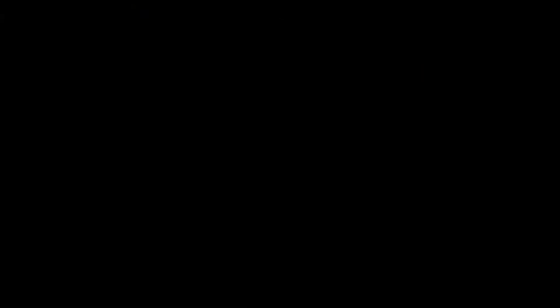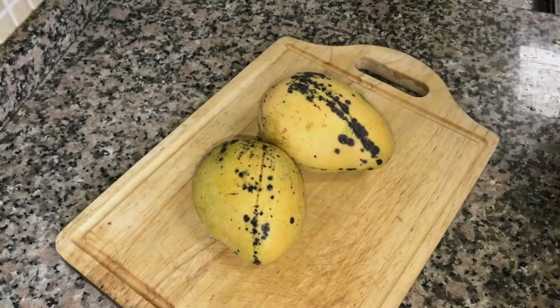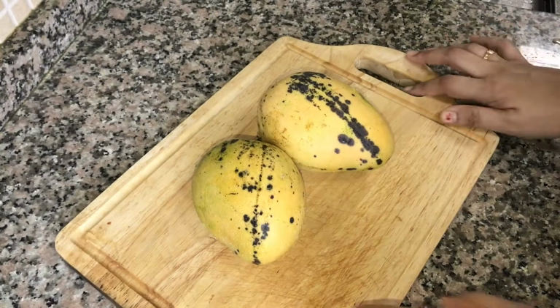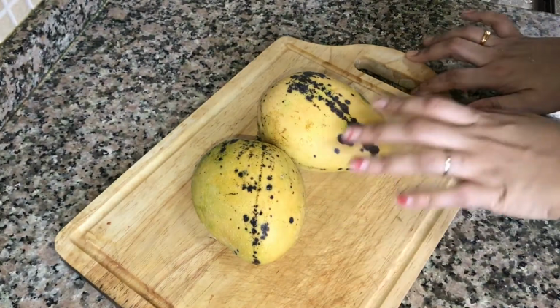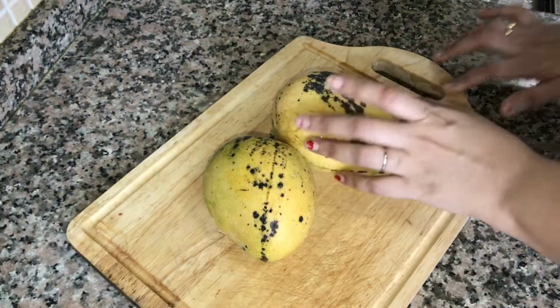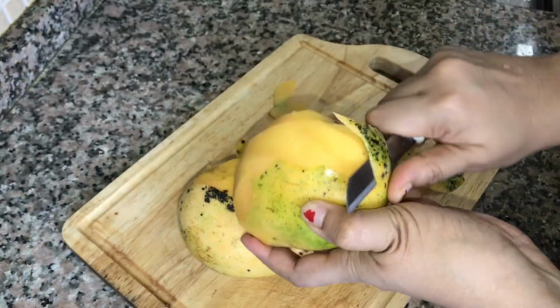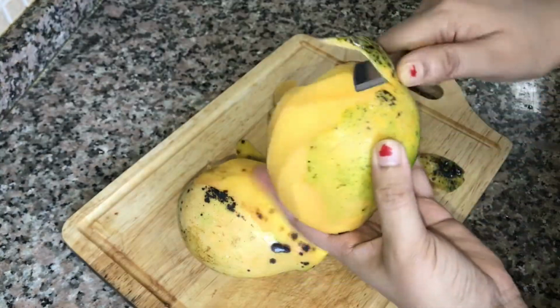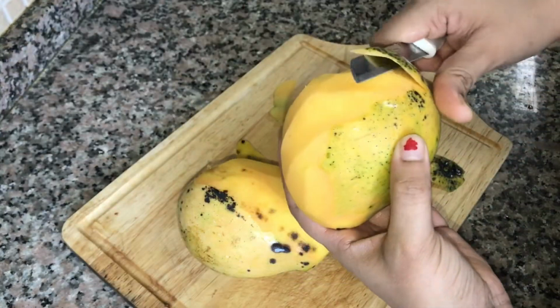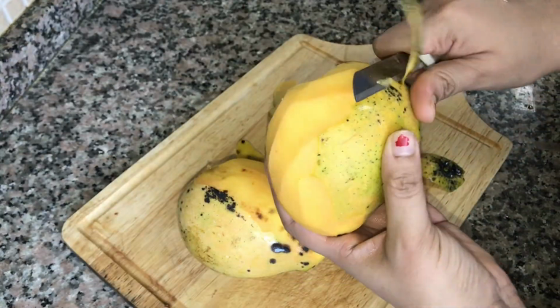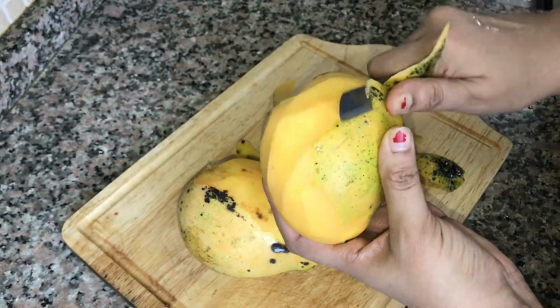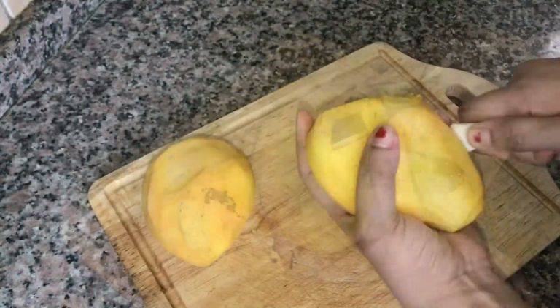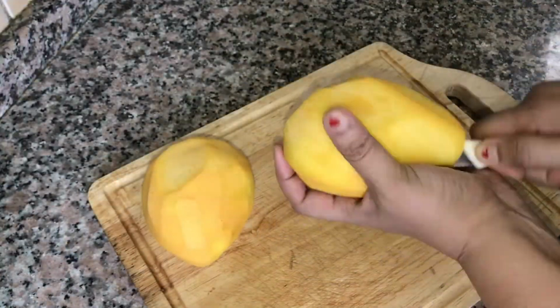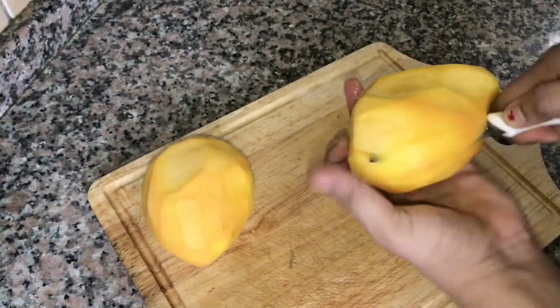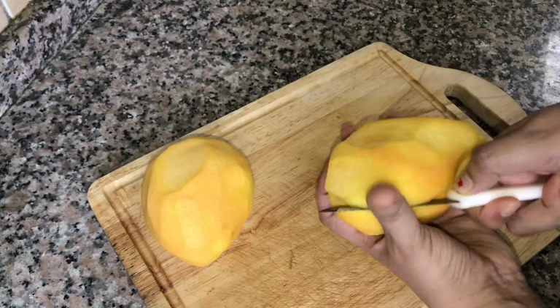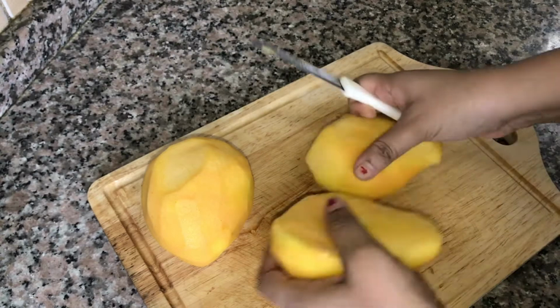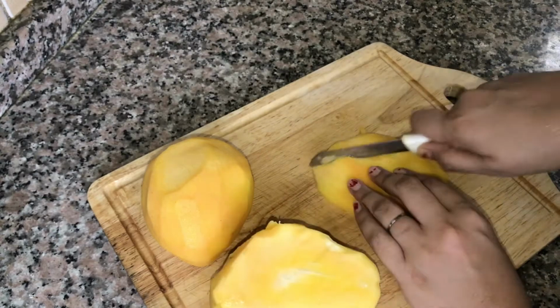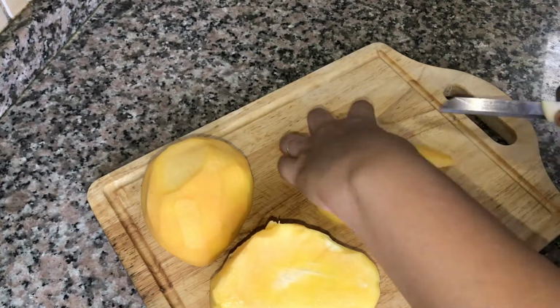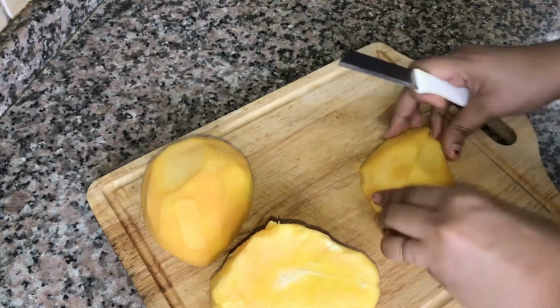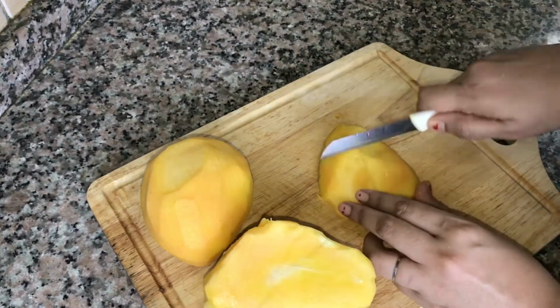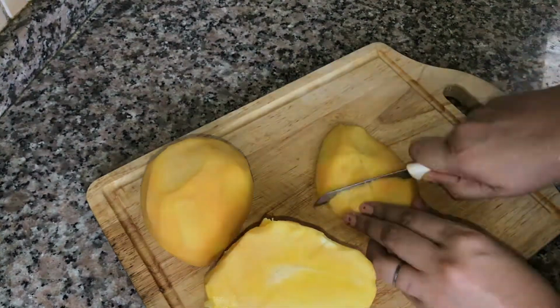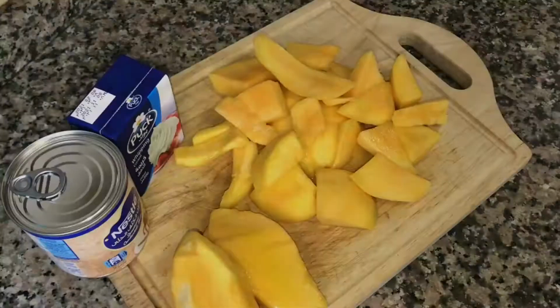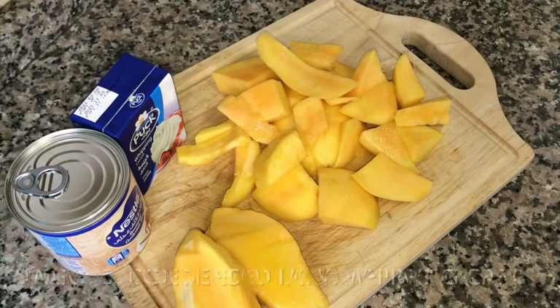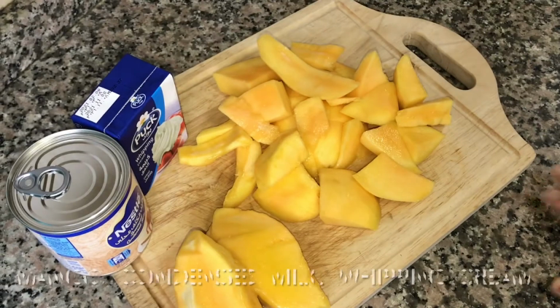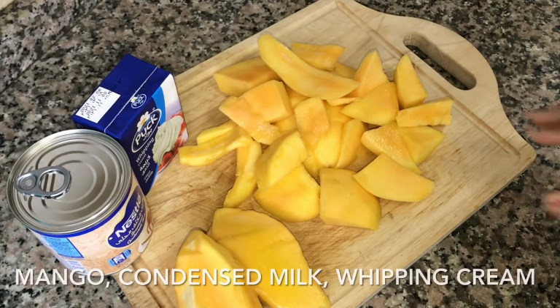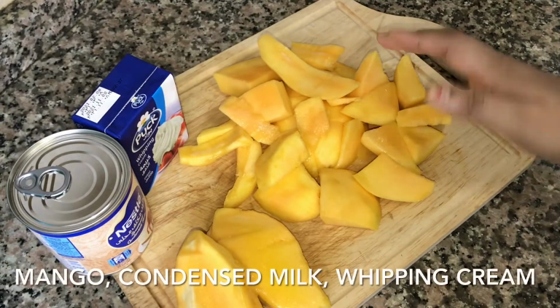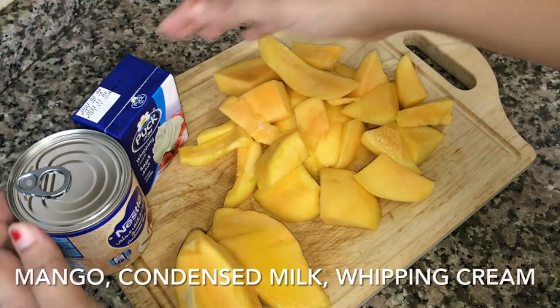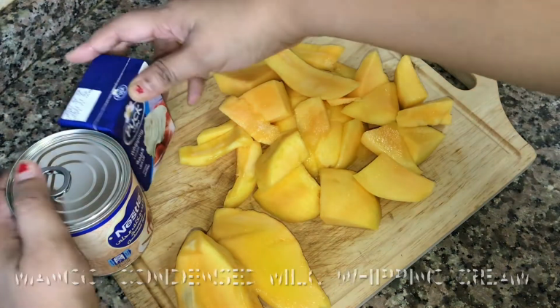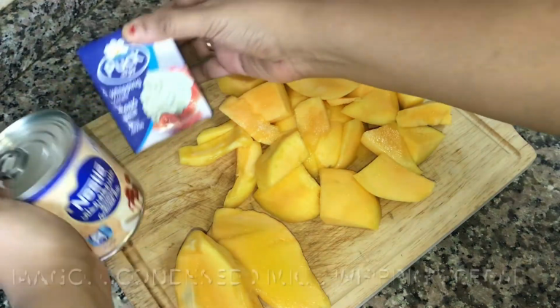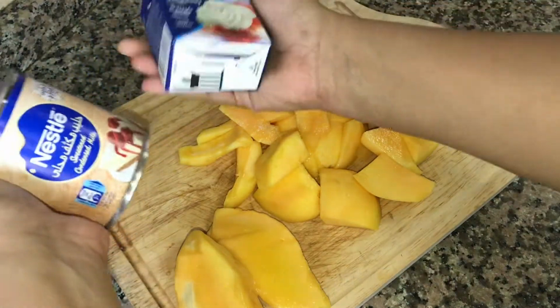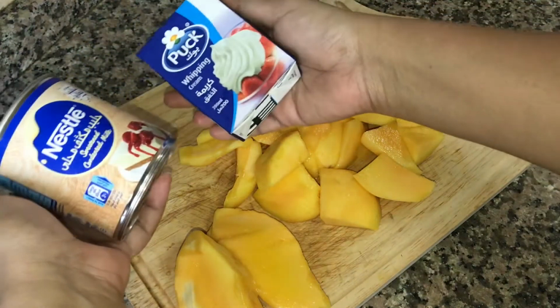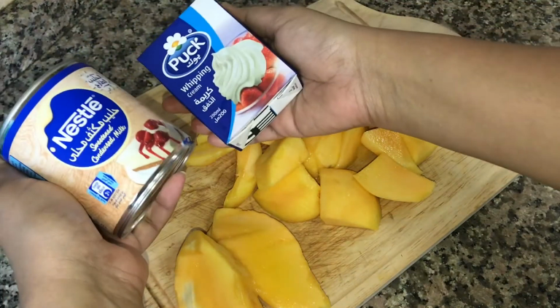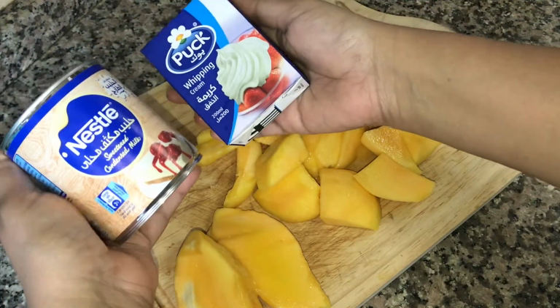This recipe has two medium size mangoes. First, peel the mangoes and cut them into small pieces. This is condensed milk and whipping cream.